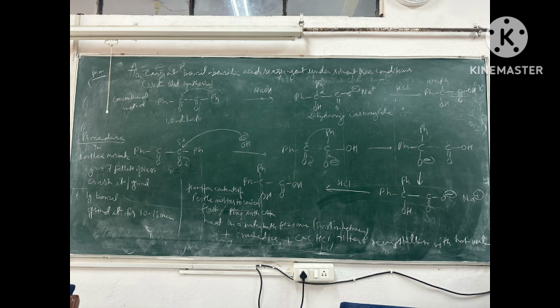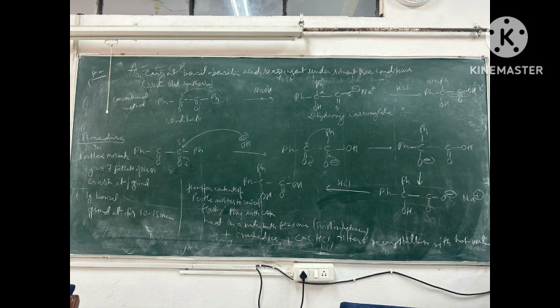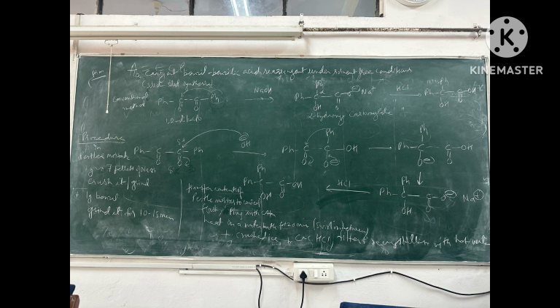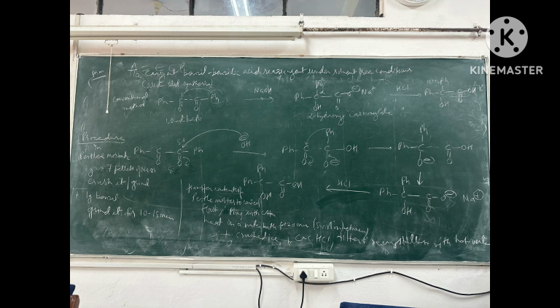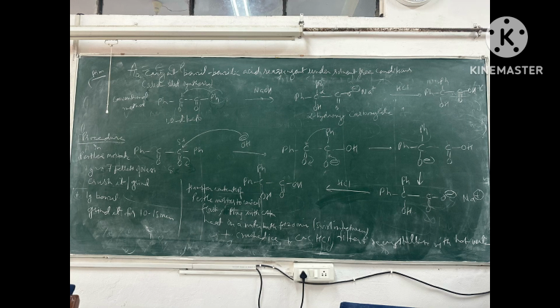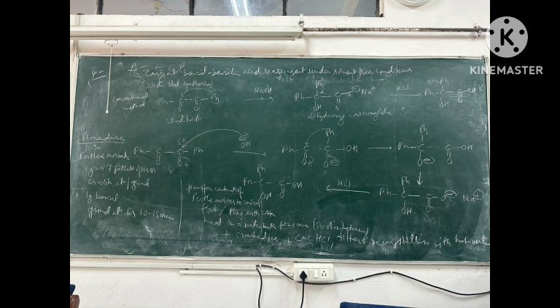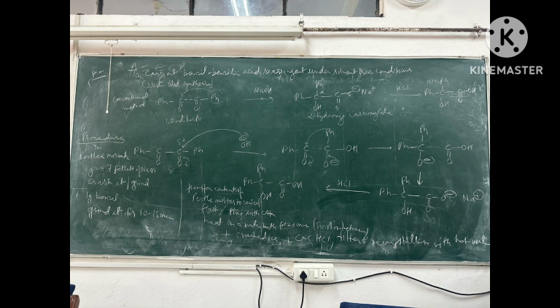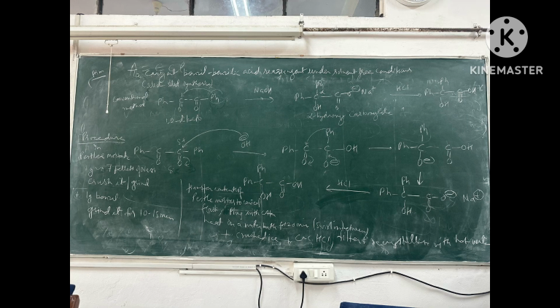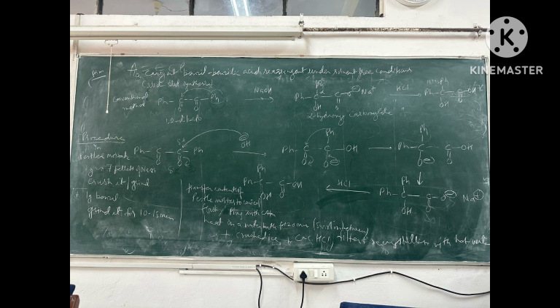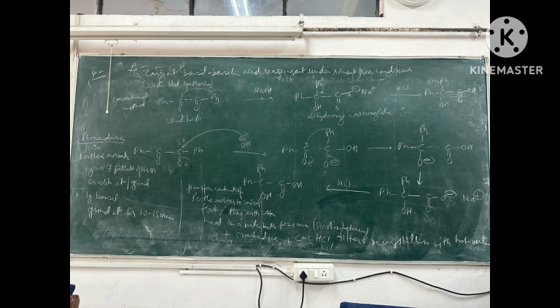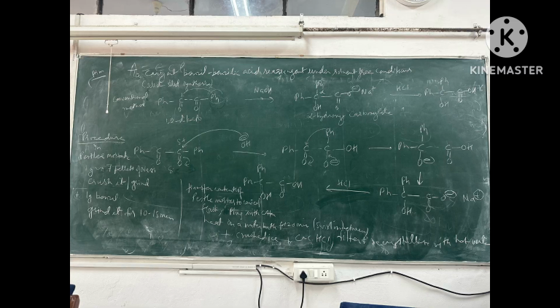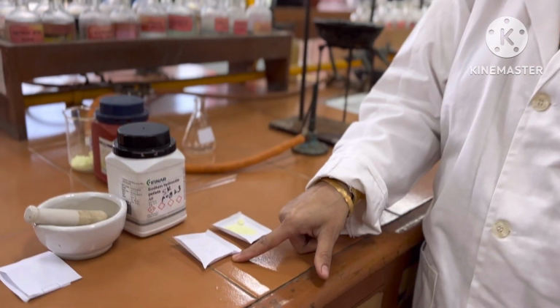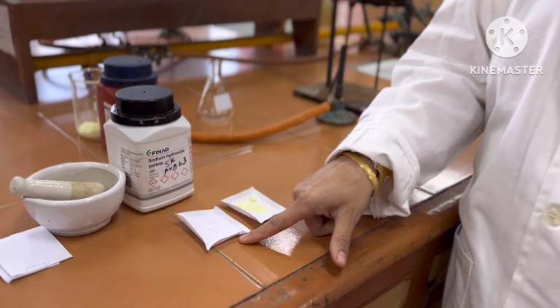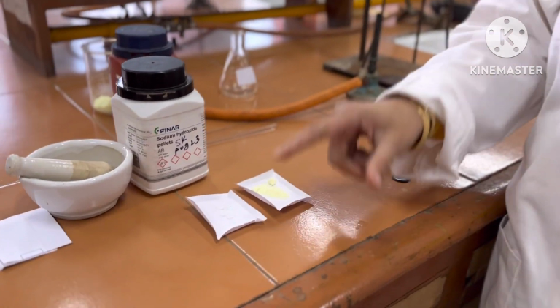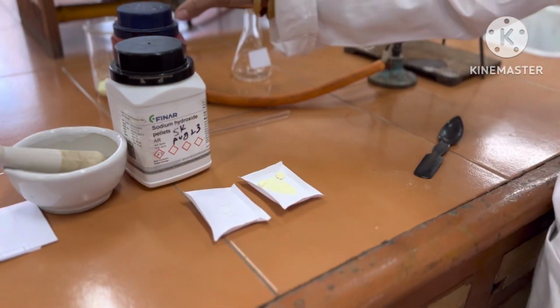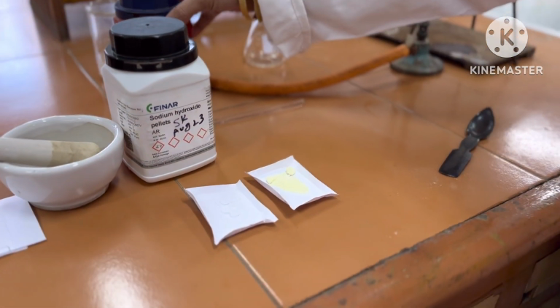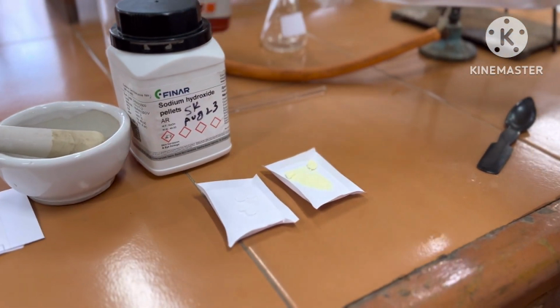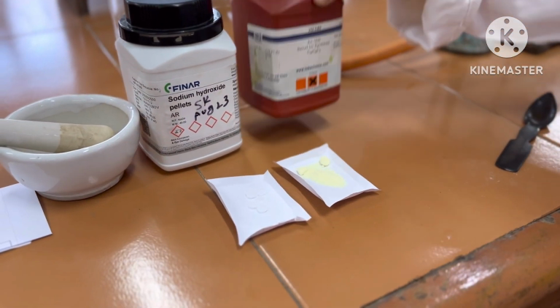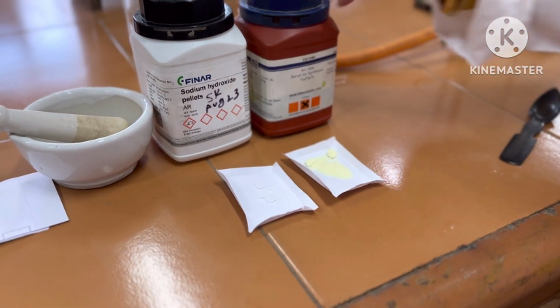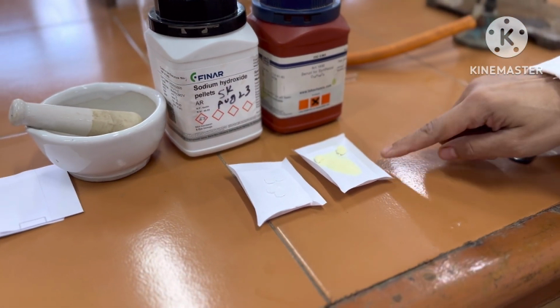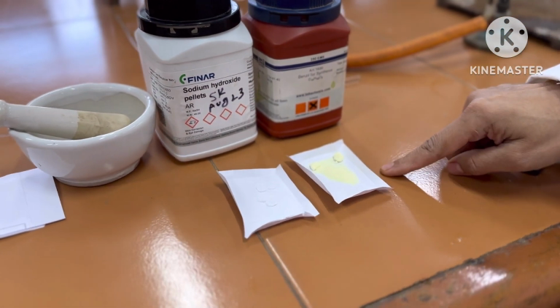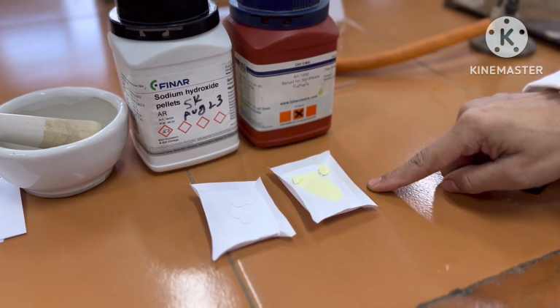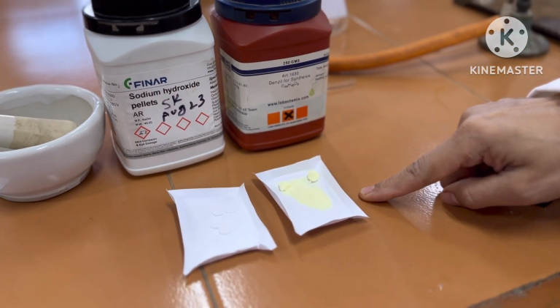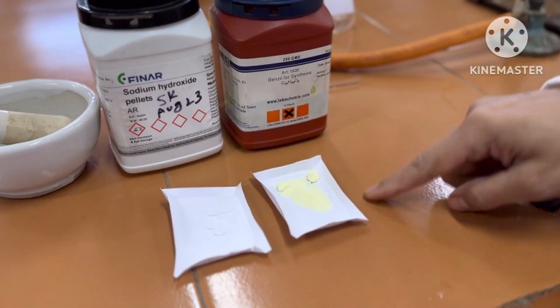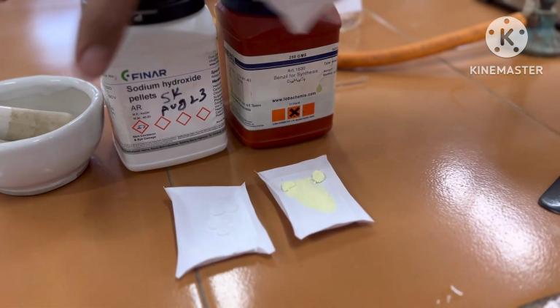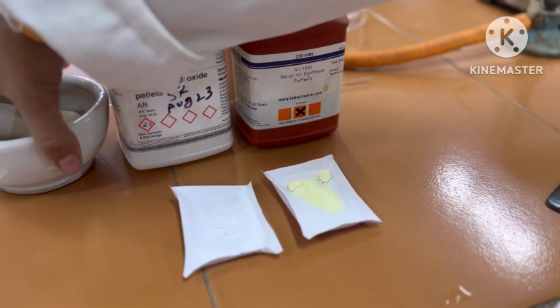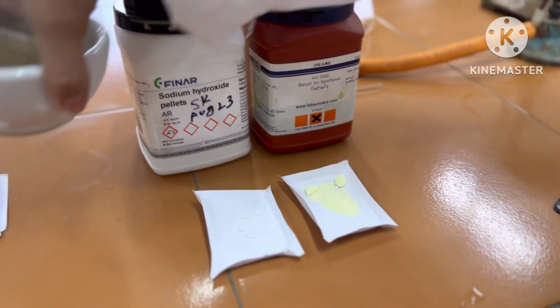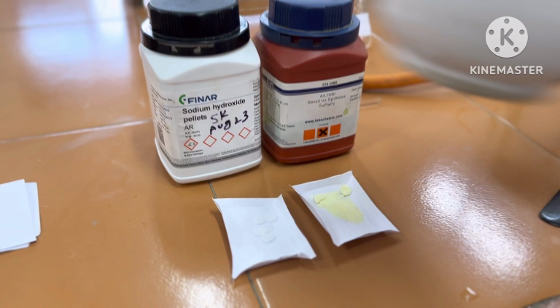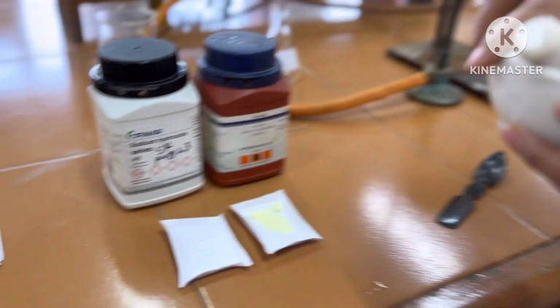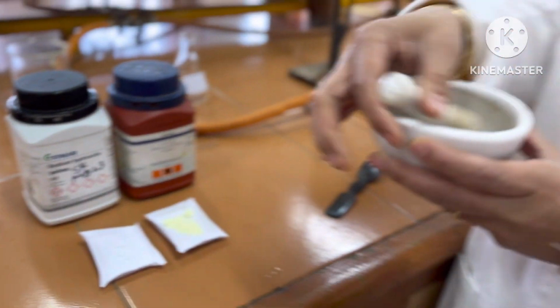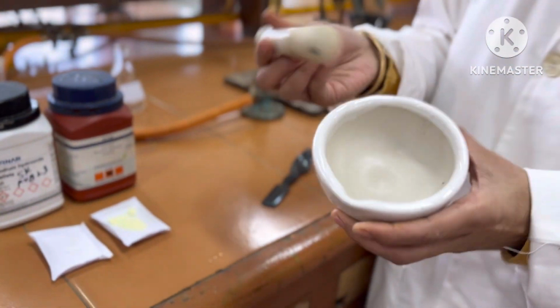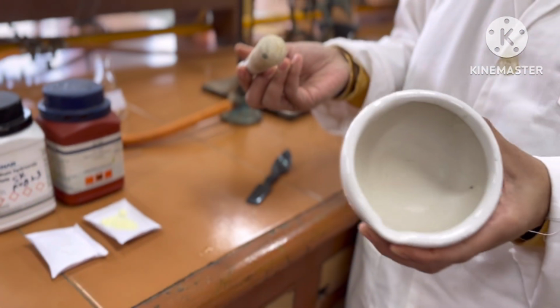Here is the mechanism shown for benzil-benzilic acid rearrangement. For this, we have taken sodium hydroxide and a pale yellow colored solid benzil.